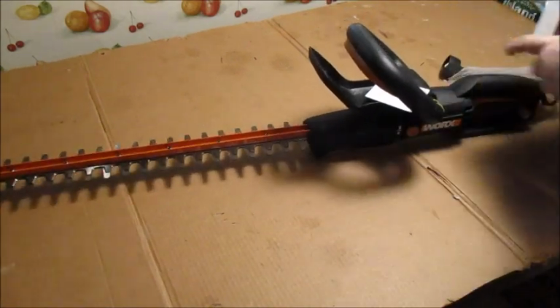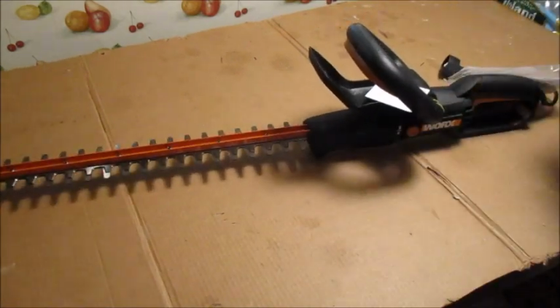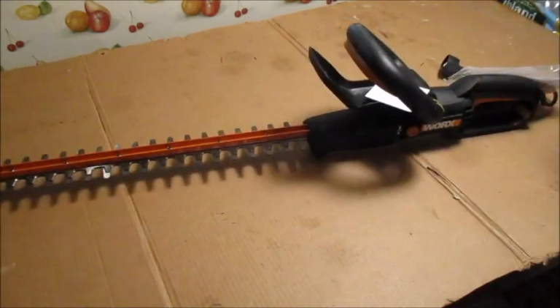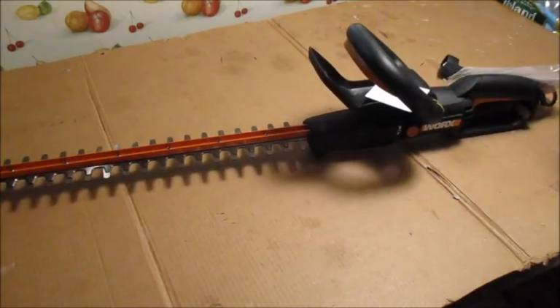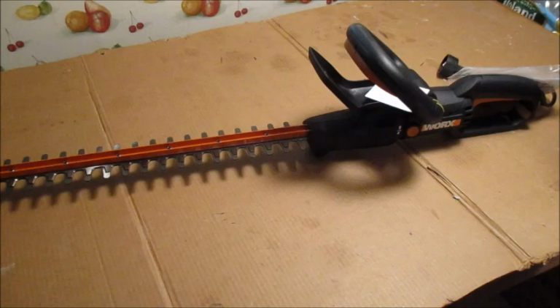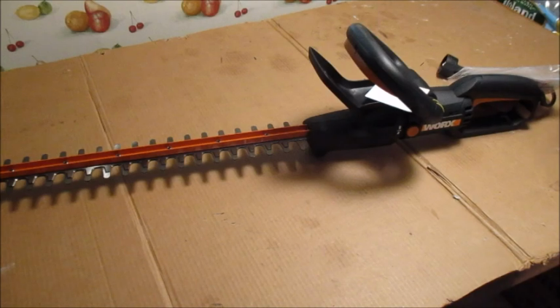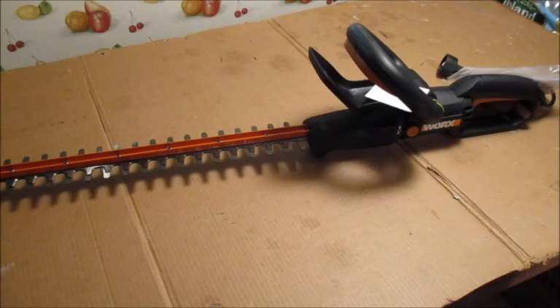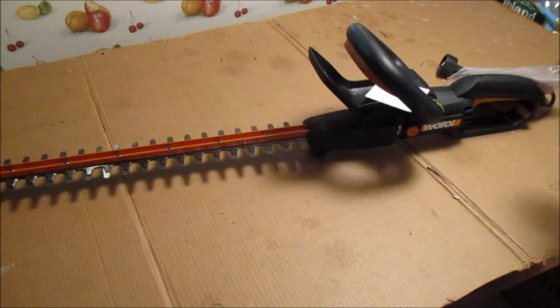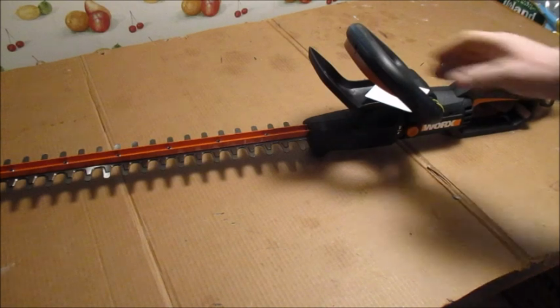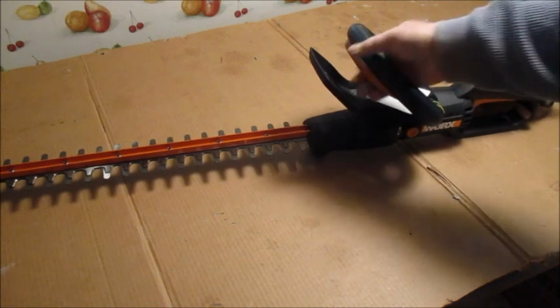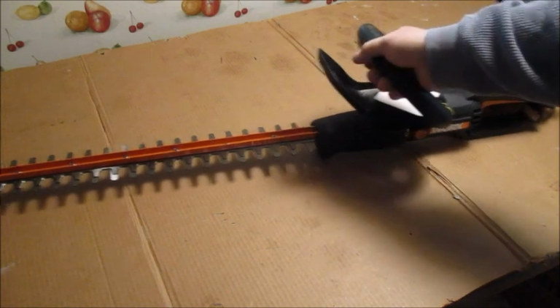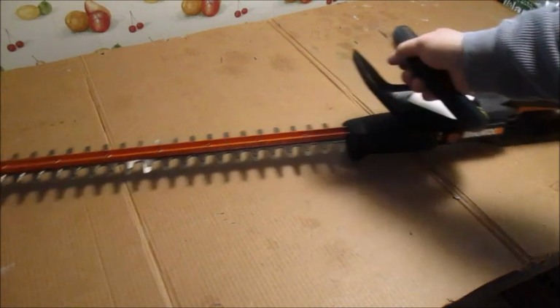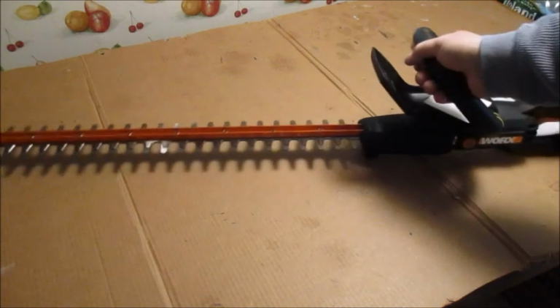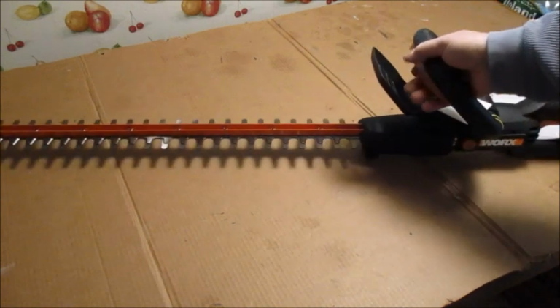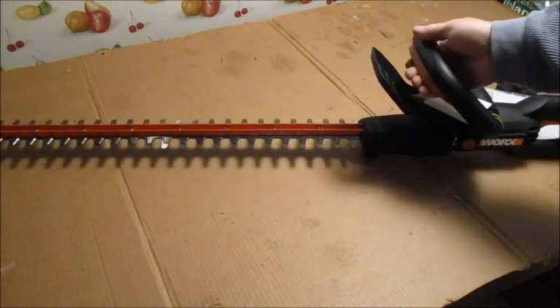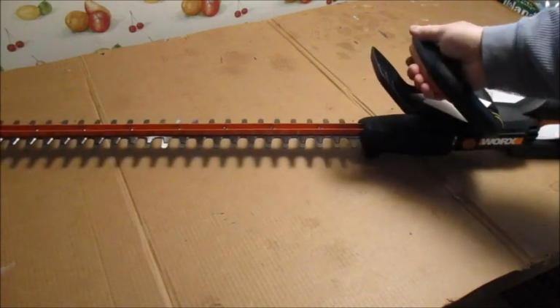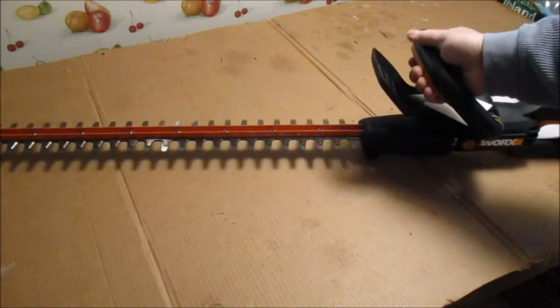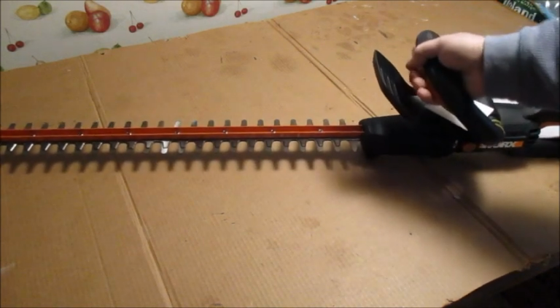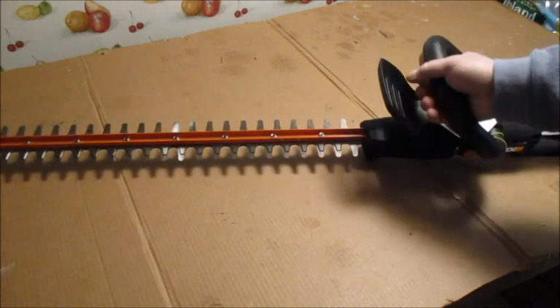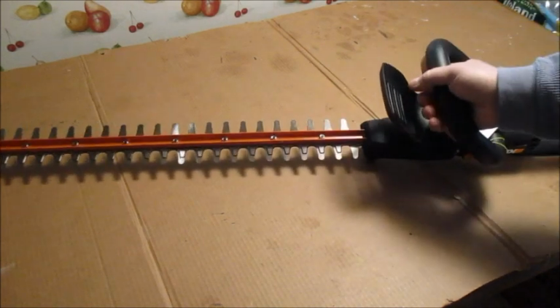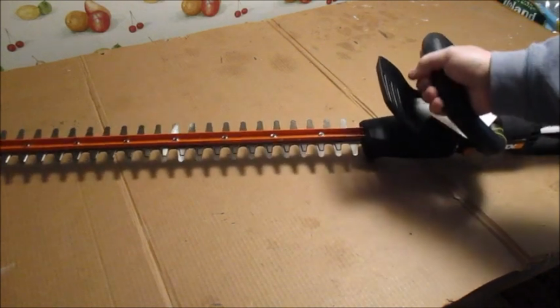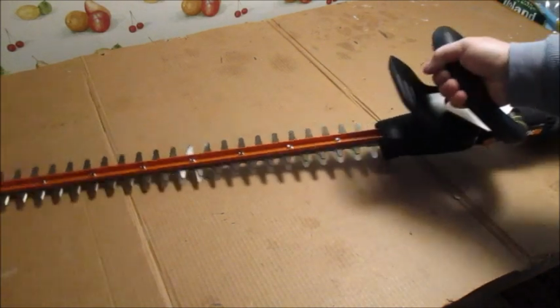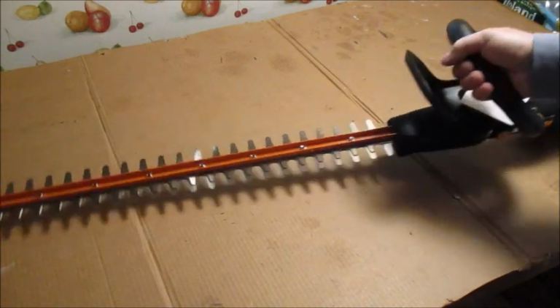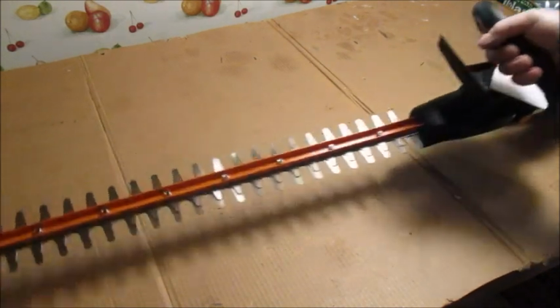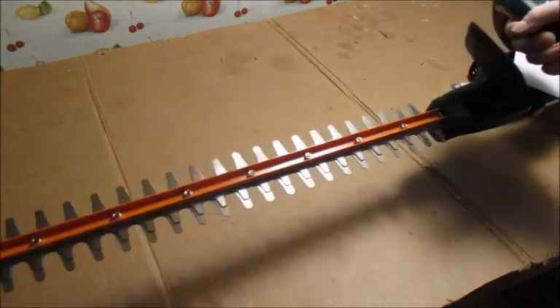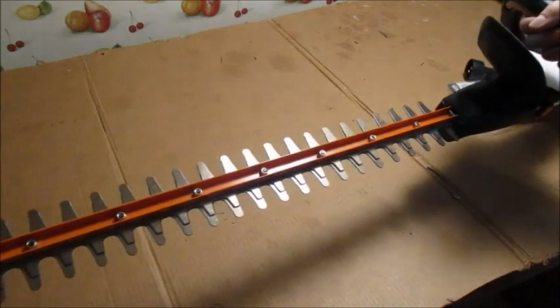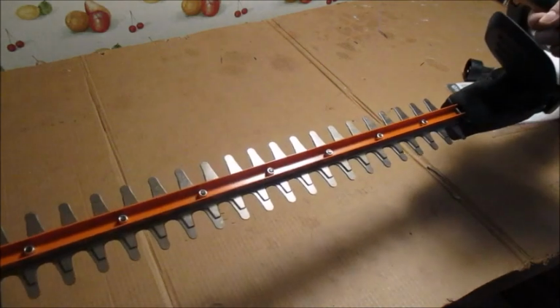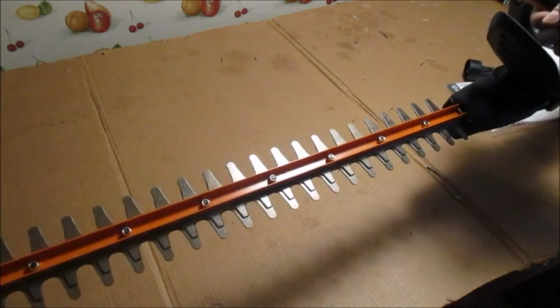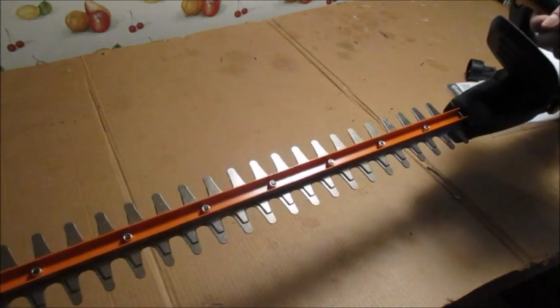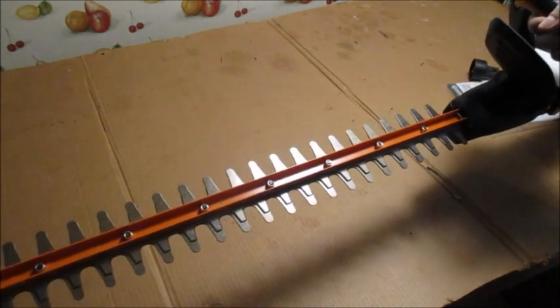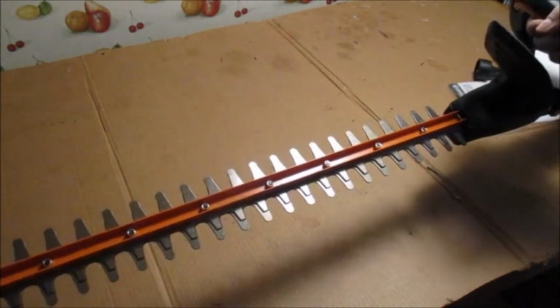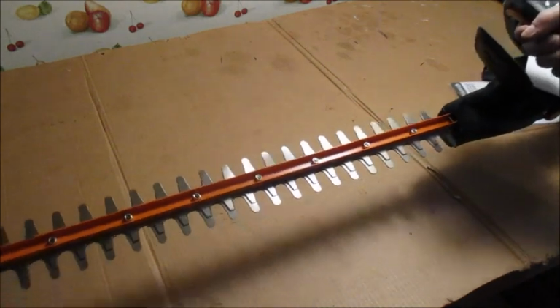We got it out of the box — this is nice, this is a nice heavy-duty blade on this one too. Beautiful.